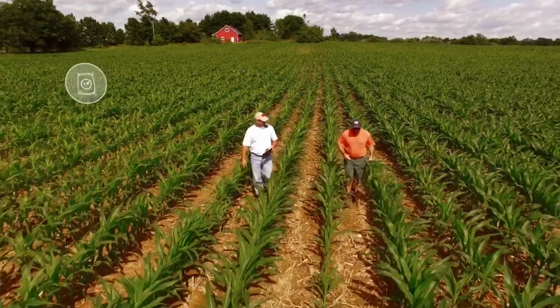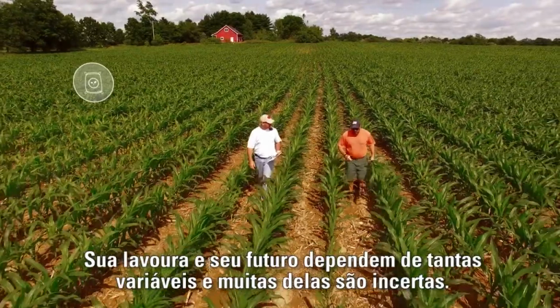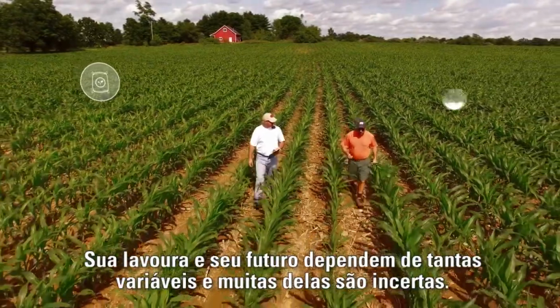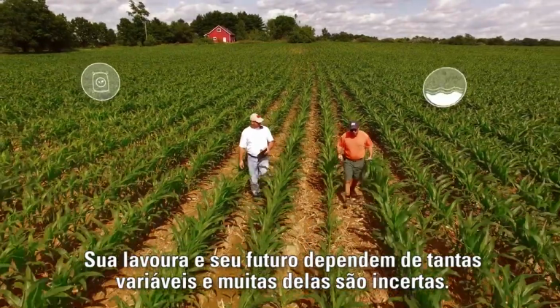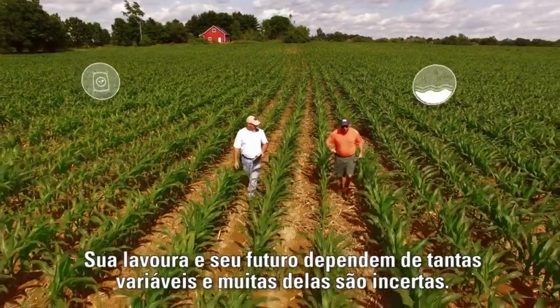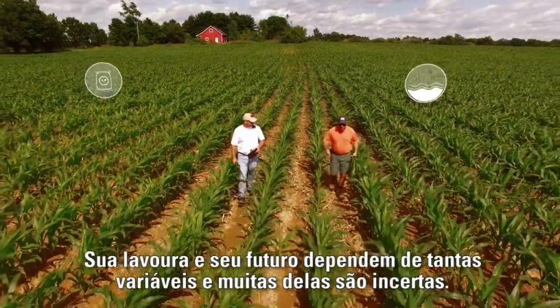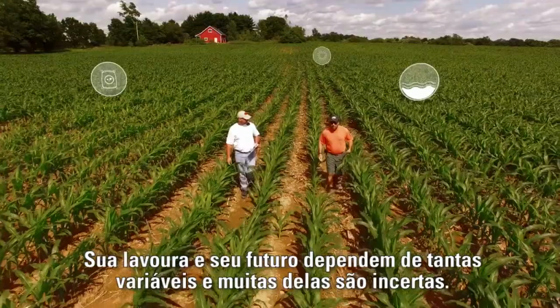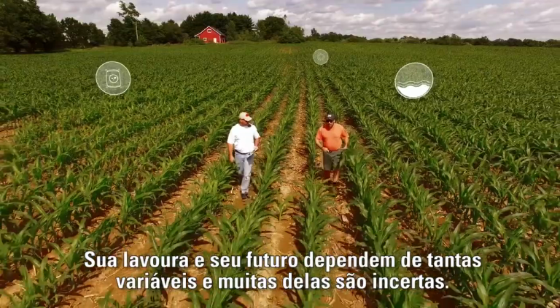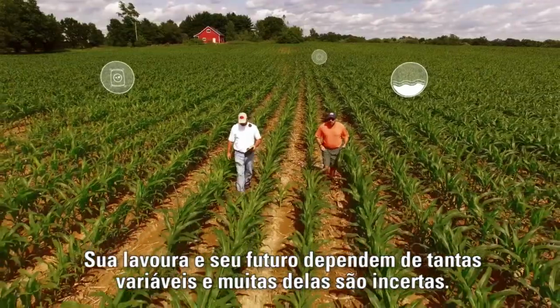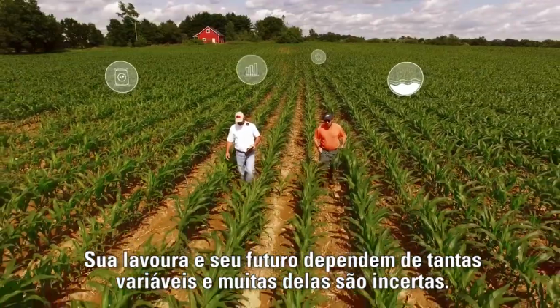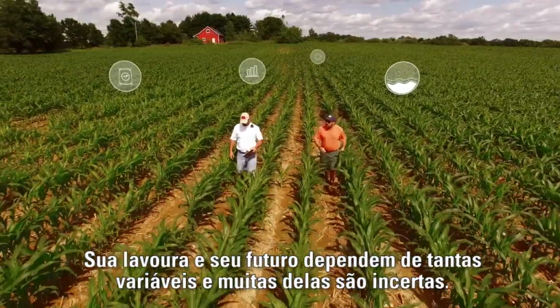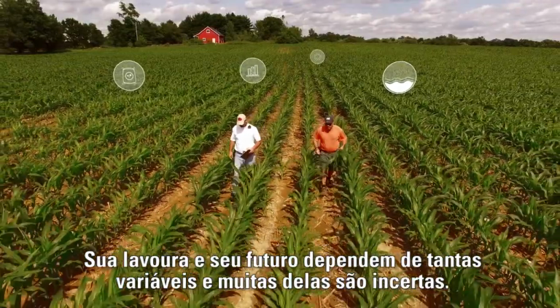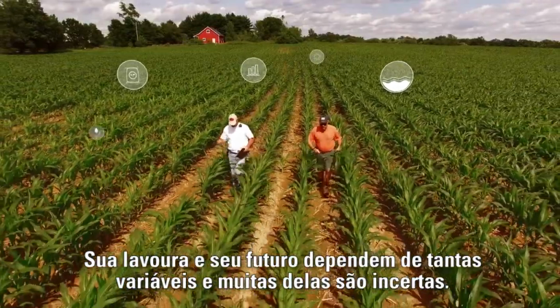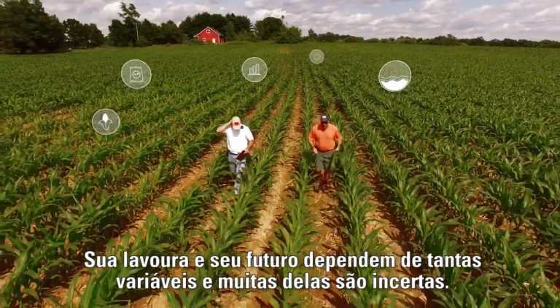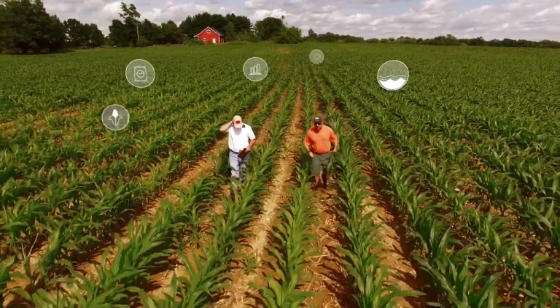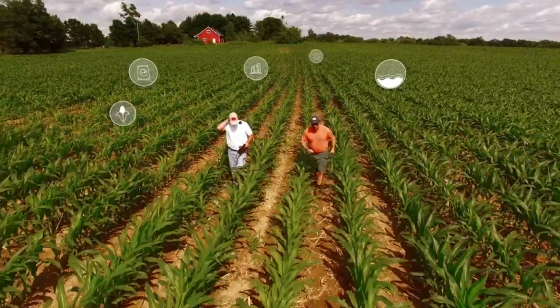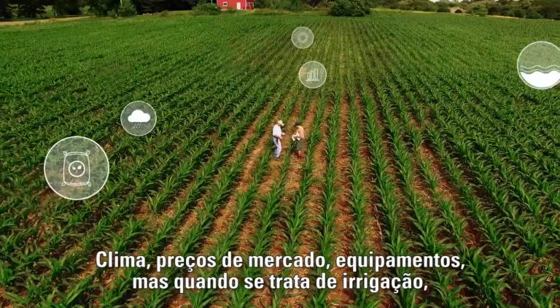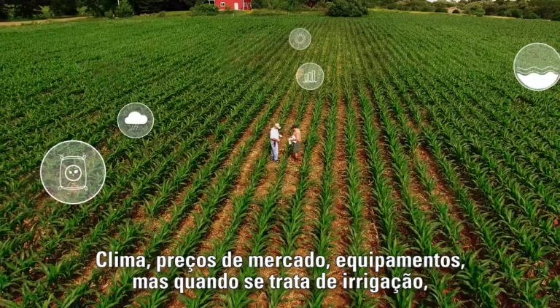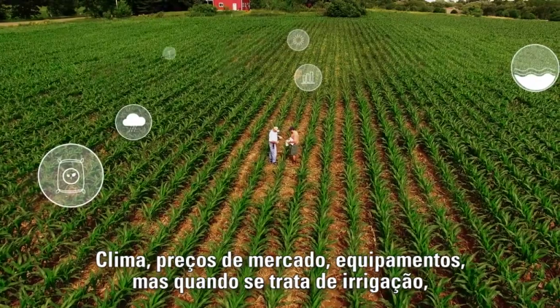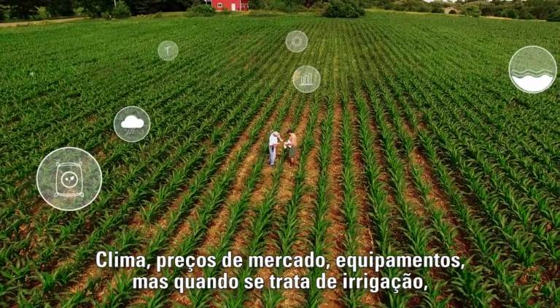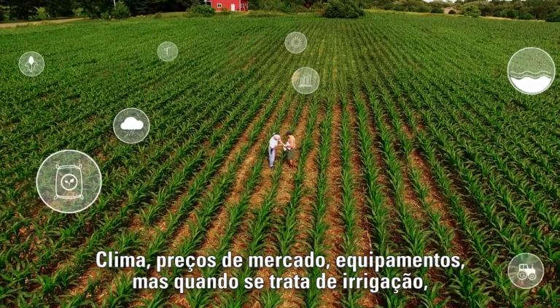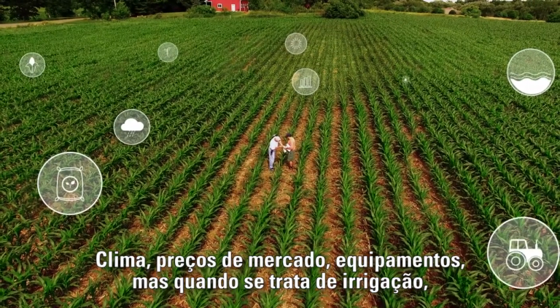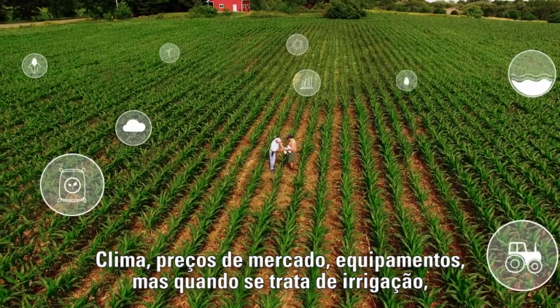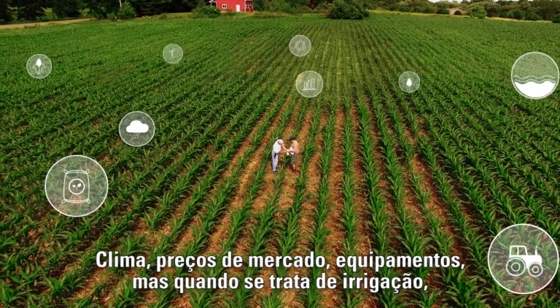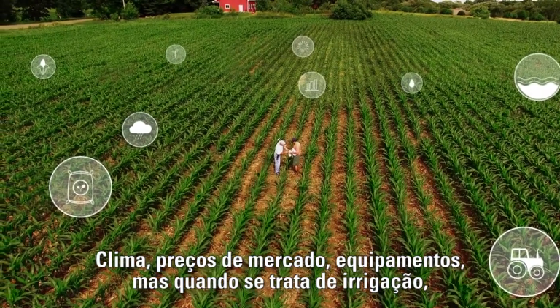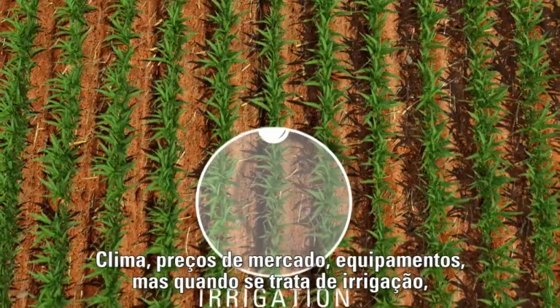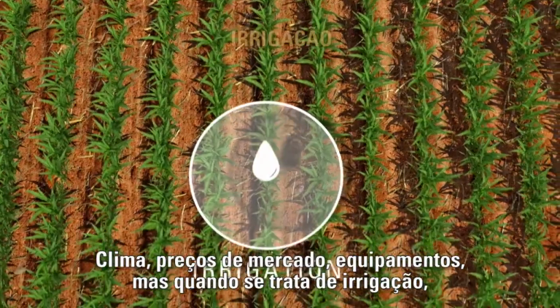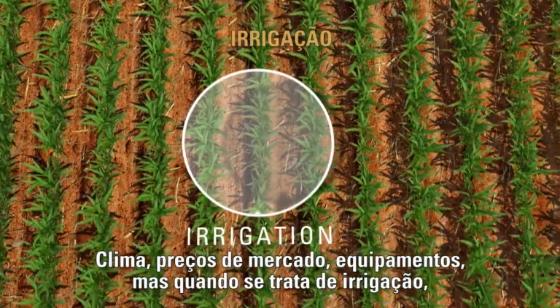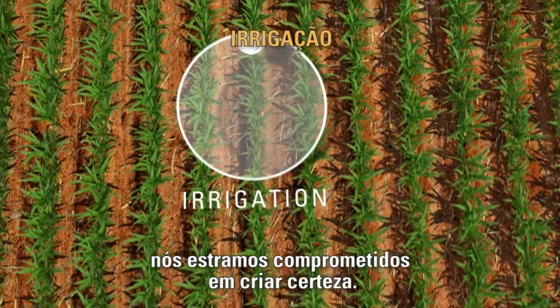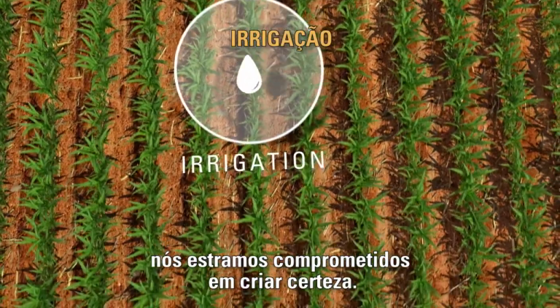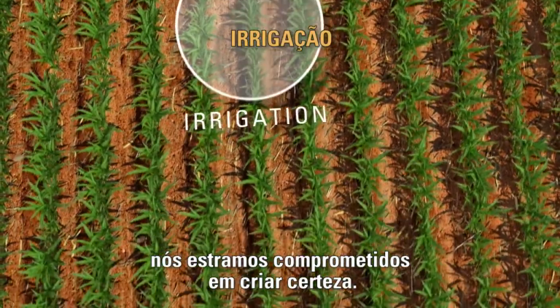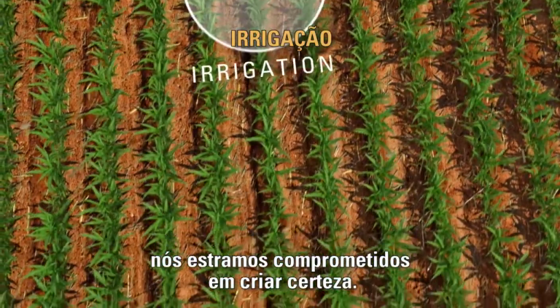Your field, your future. It depends on so many variables and so many of them are uncertain. Weather, market prices, equipment — but when it comes to irrigation, we are committed to creating certainty.